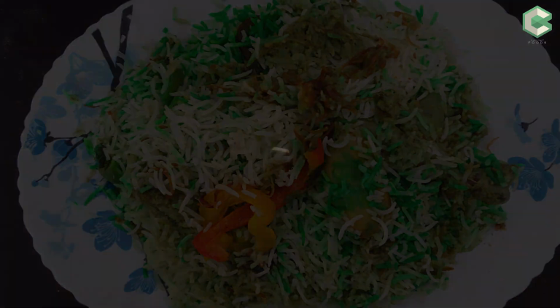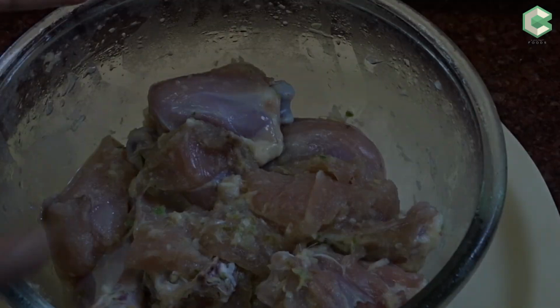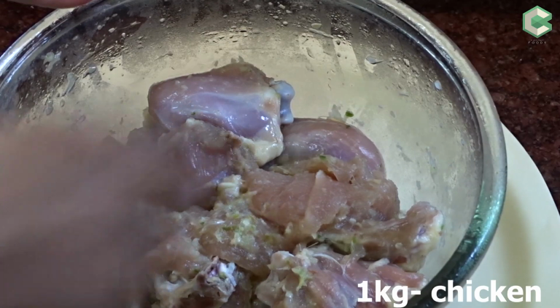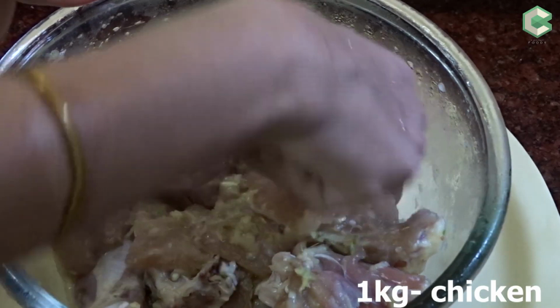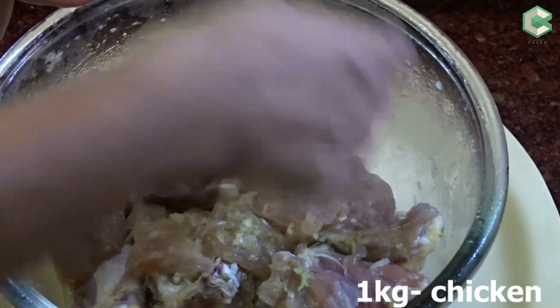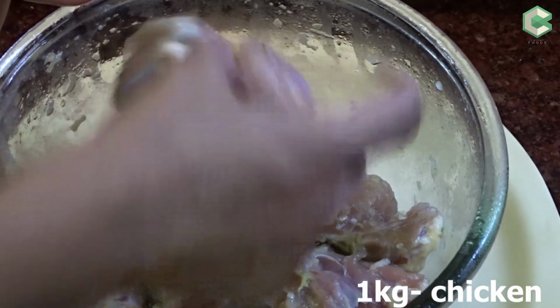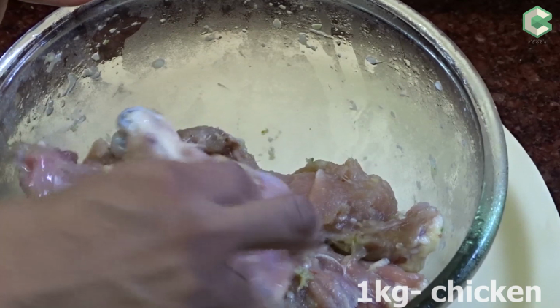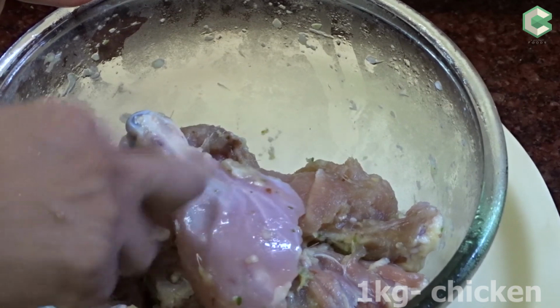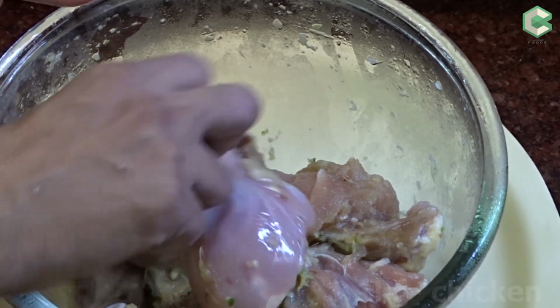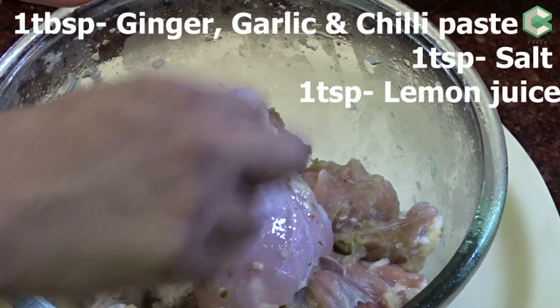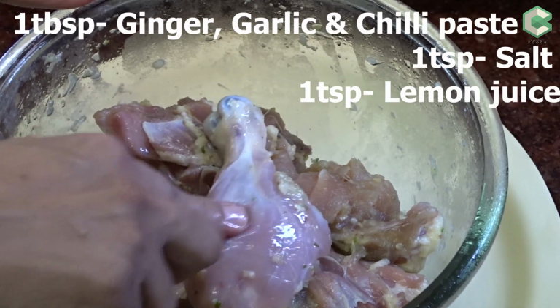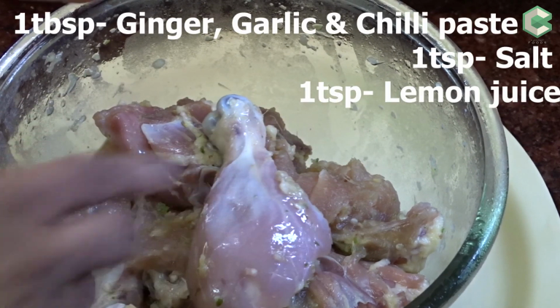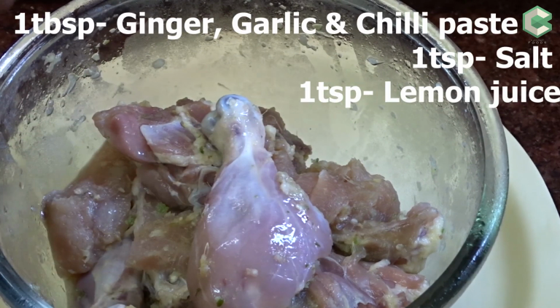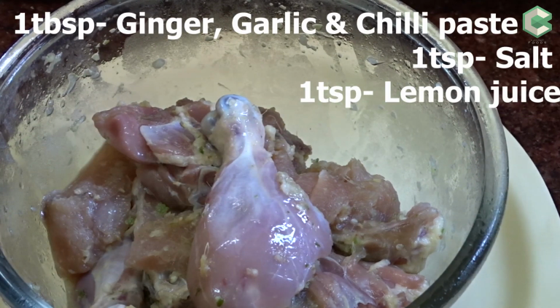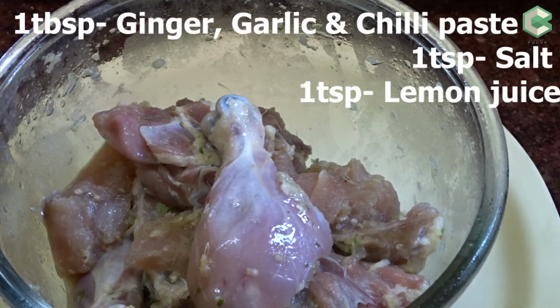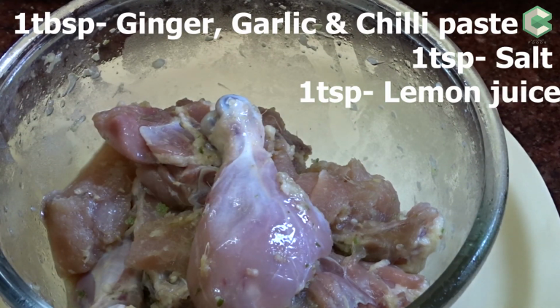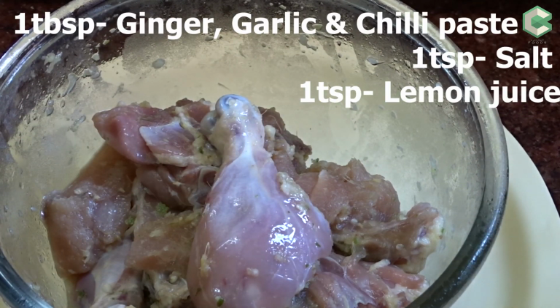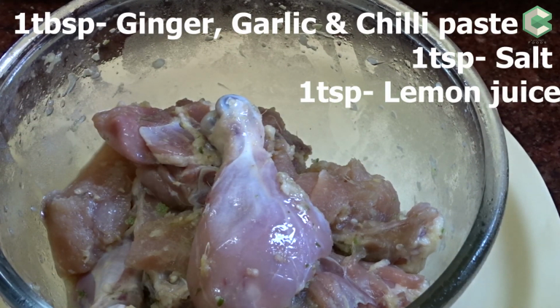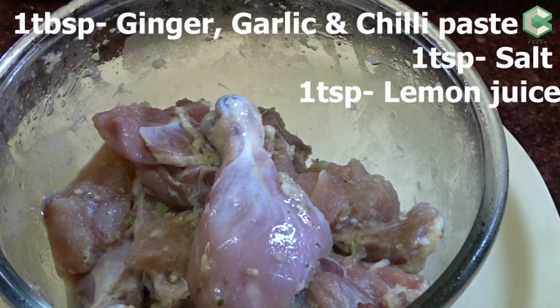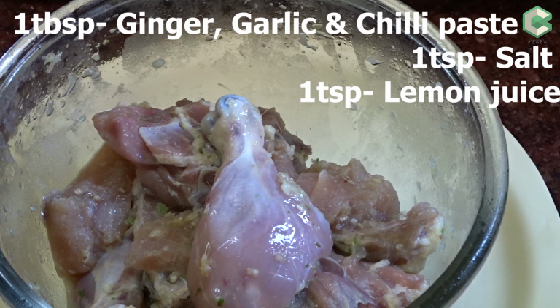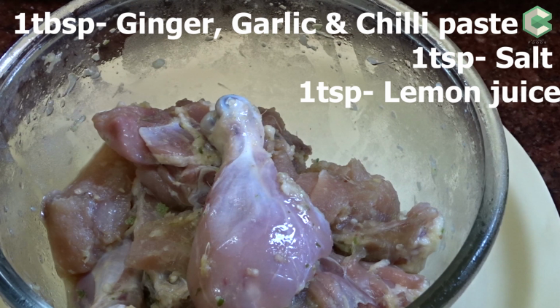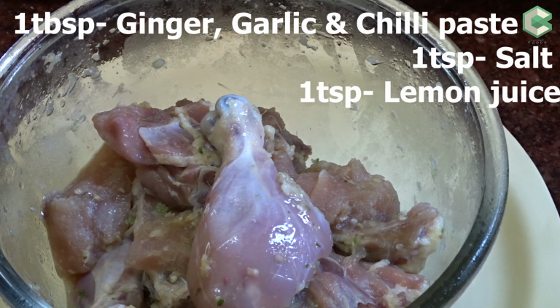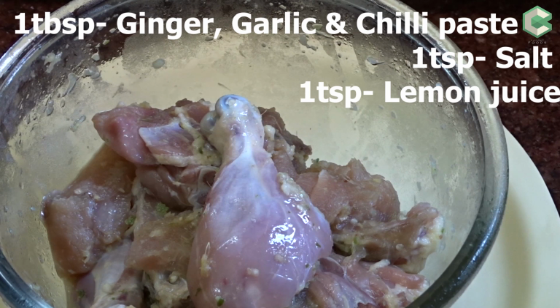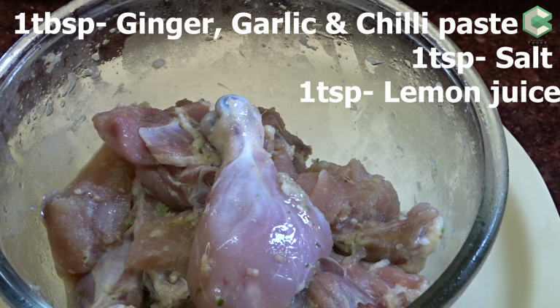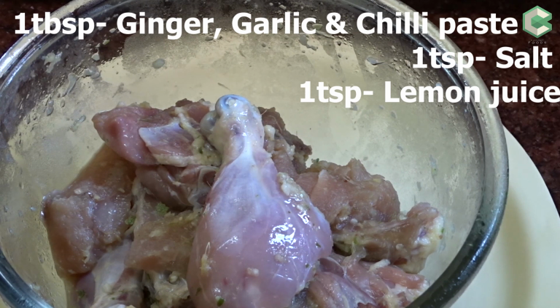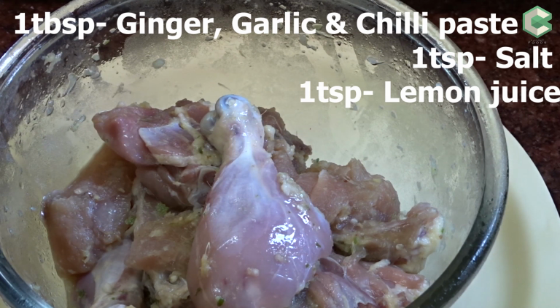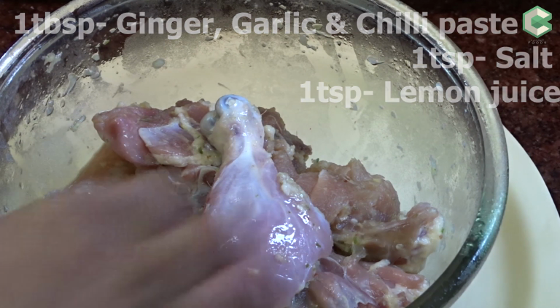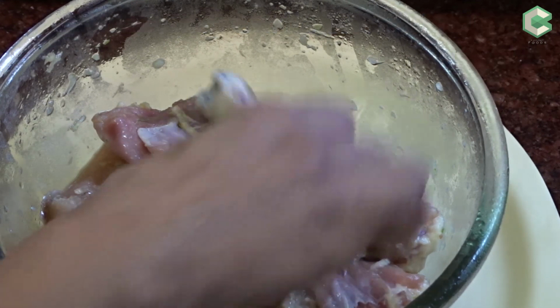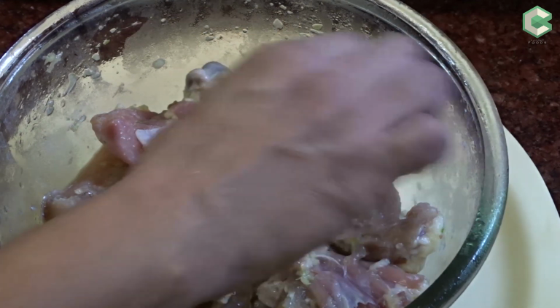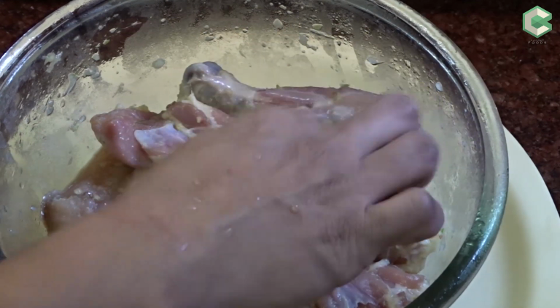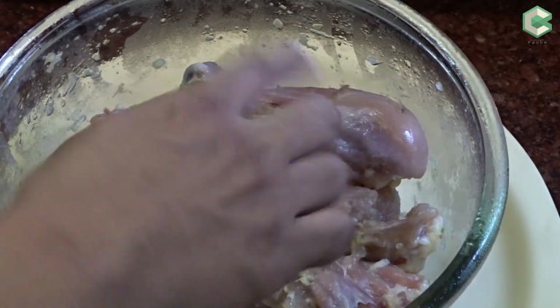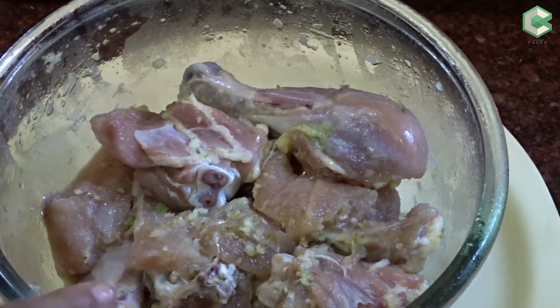For this, I have taken 1 kg chicken with bones. I have 1 tbsp ginger garlic and green chilli paste, 1 tsp salt and 1 tsp lemon juice. I have marinated it for 1 hour.